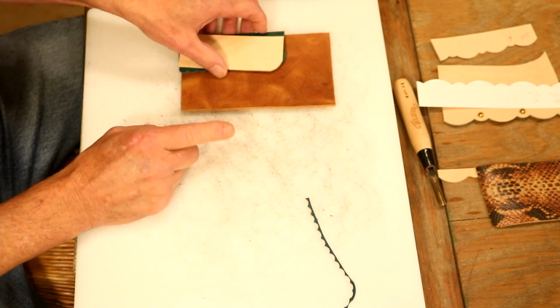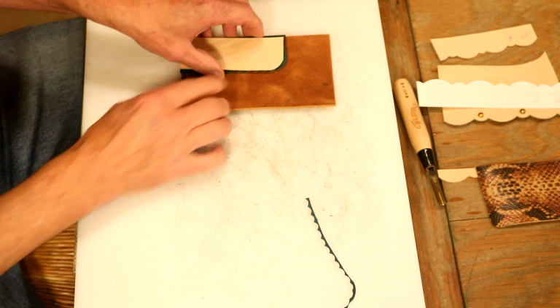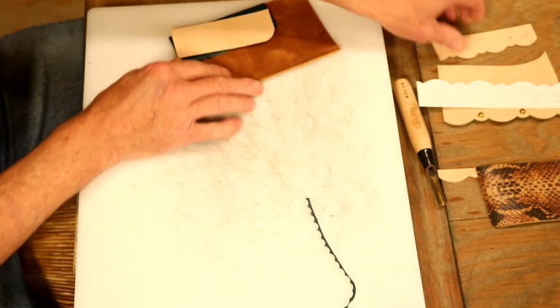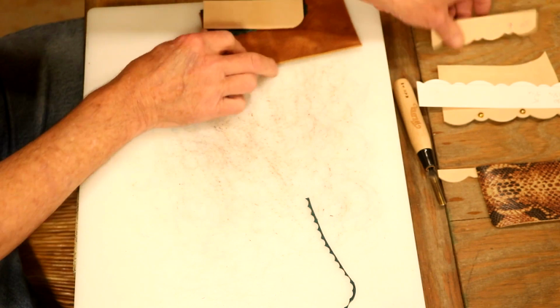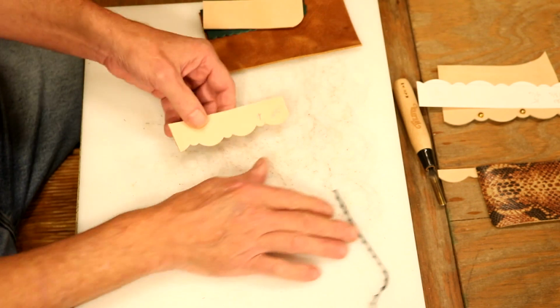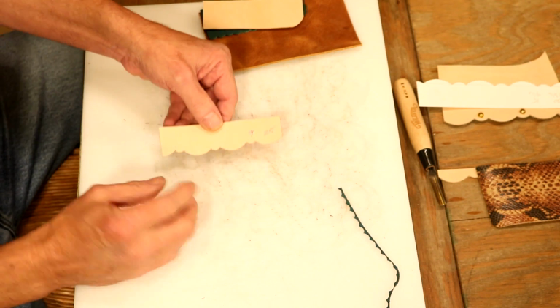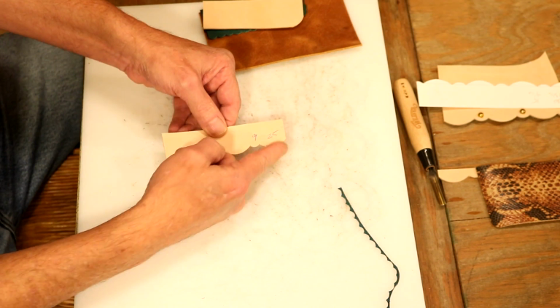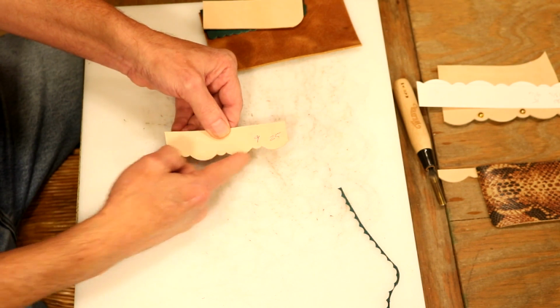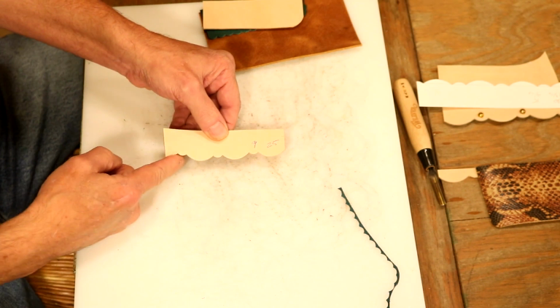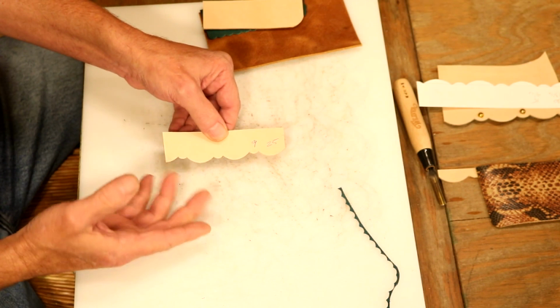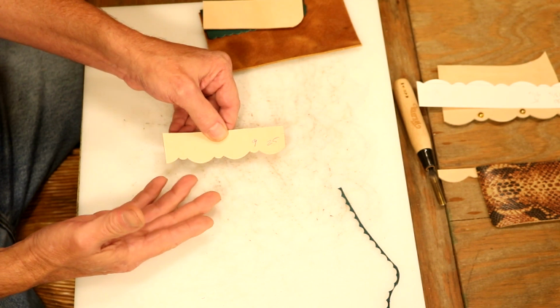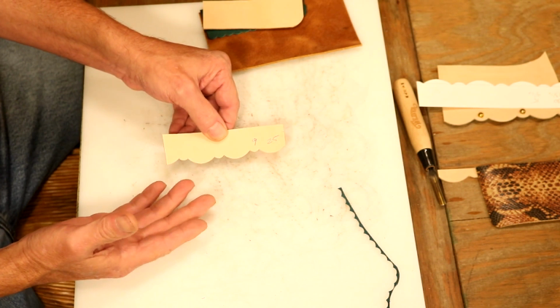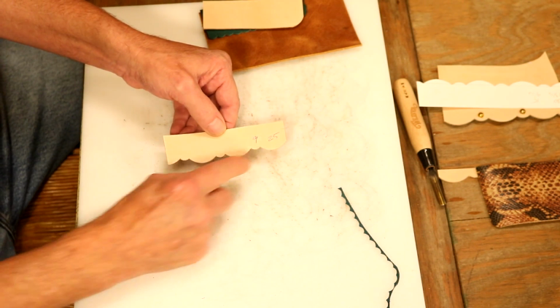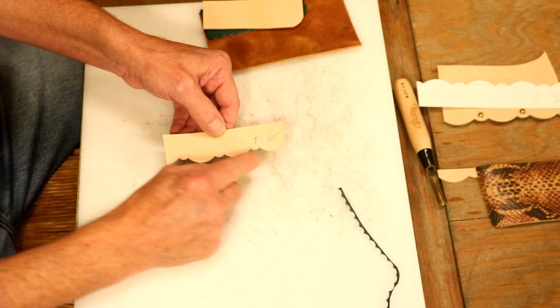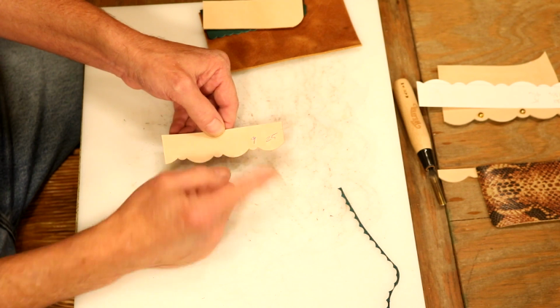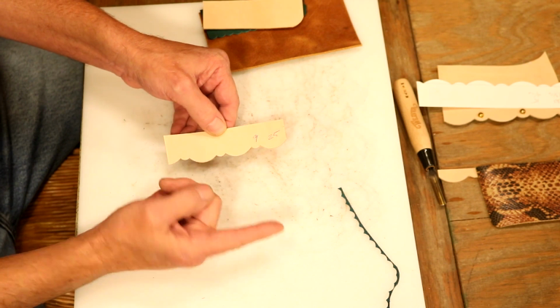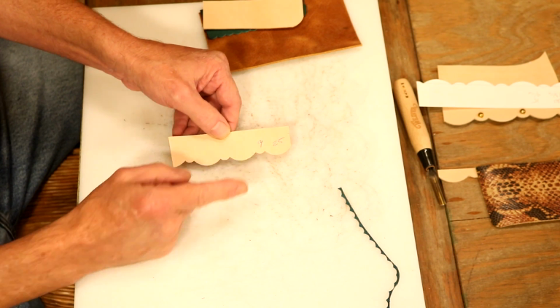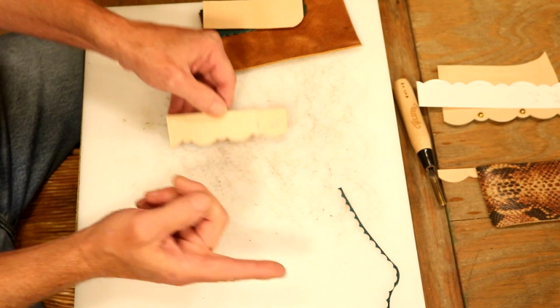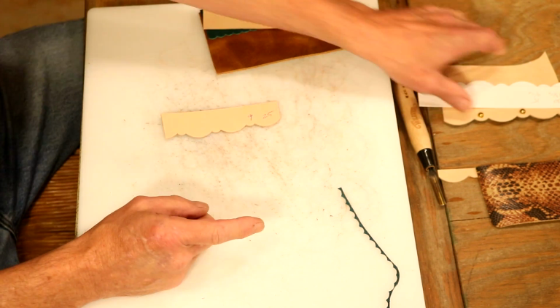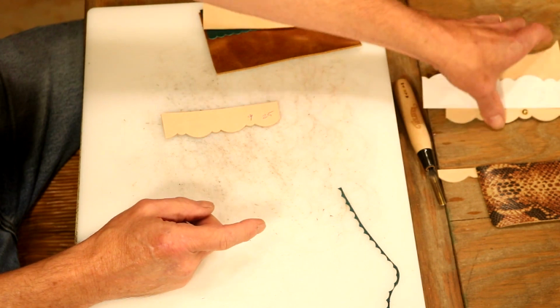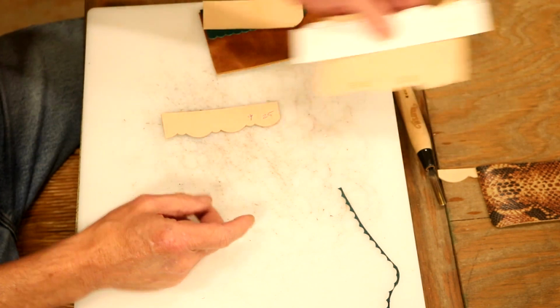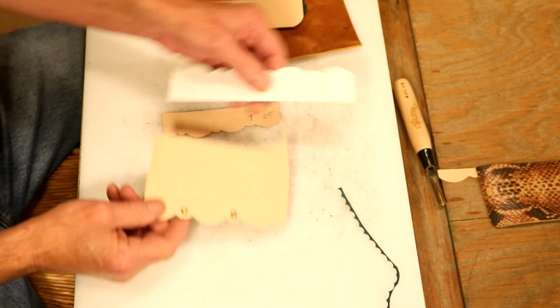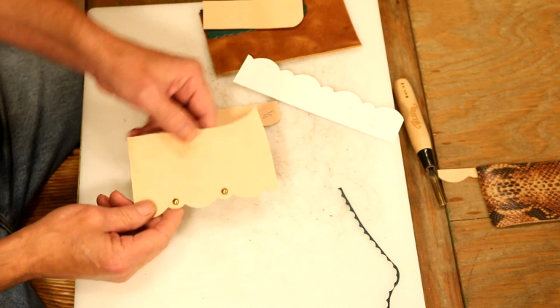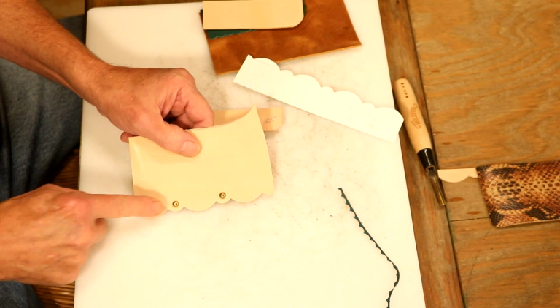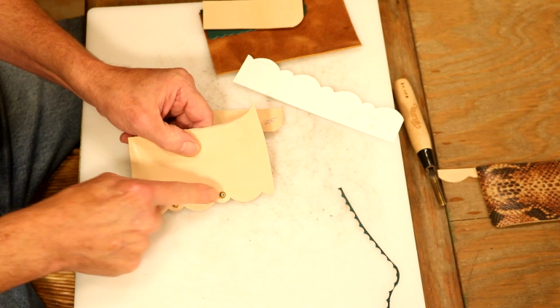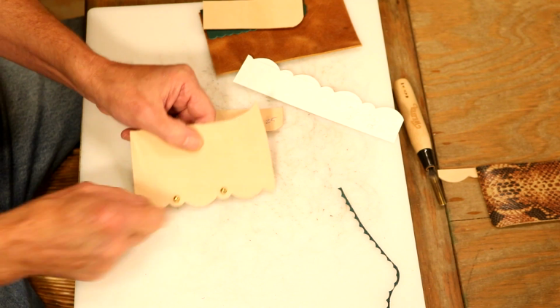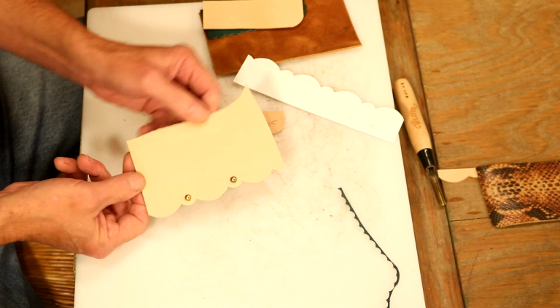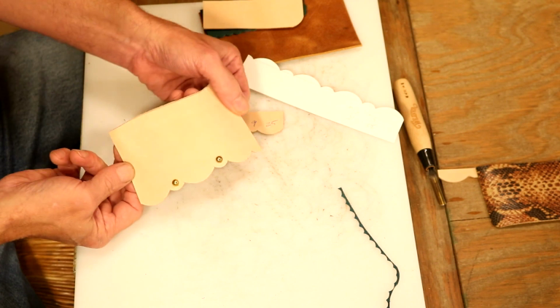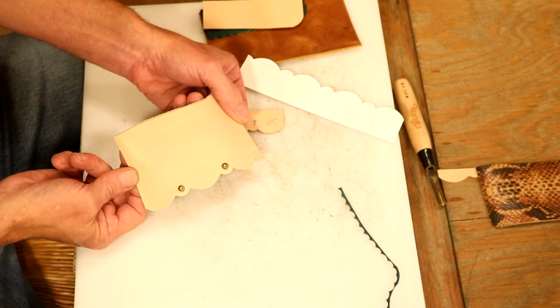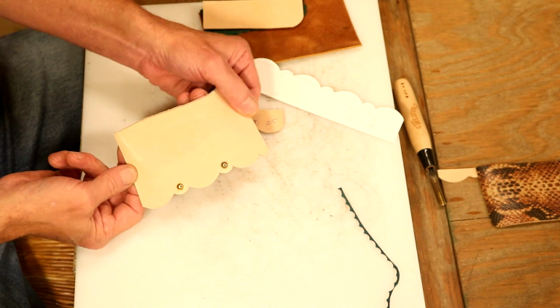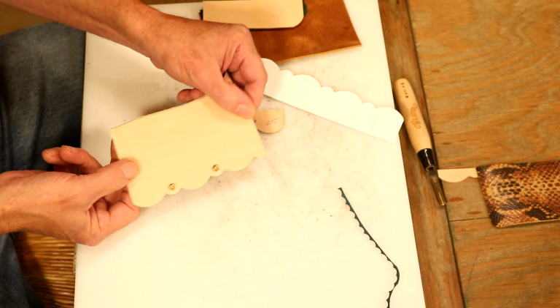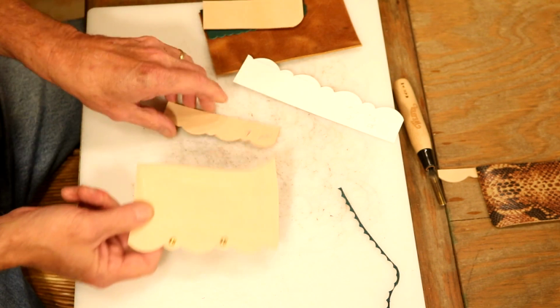We talked about scalloping, but how about the outside edge of a project — say, a pouch flap? Mix it up with whatever tools we have. Of course, we've got to take that a step further — let's add in spots. I like the look of that border.